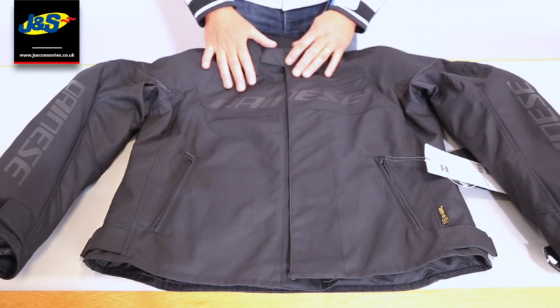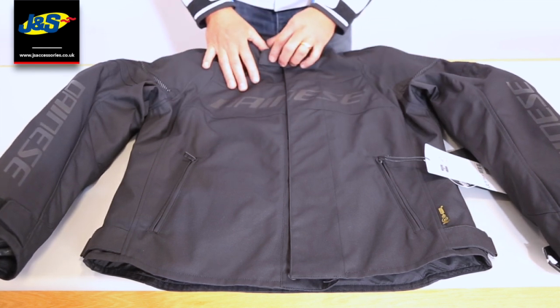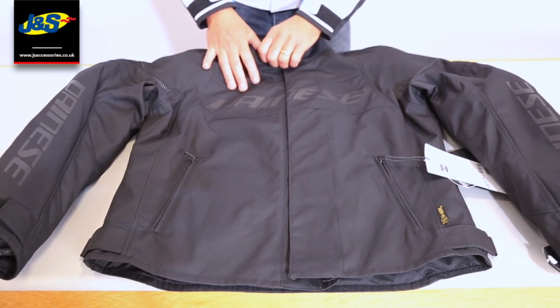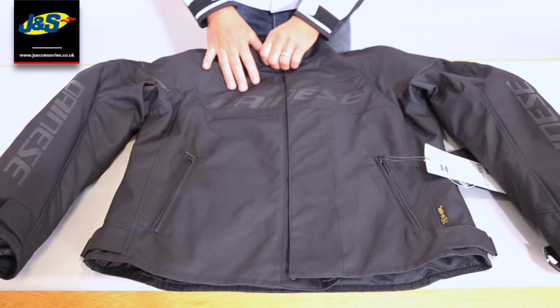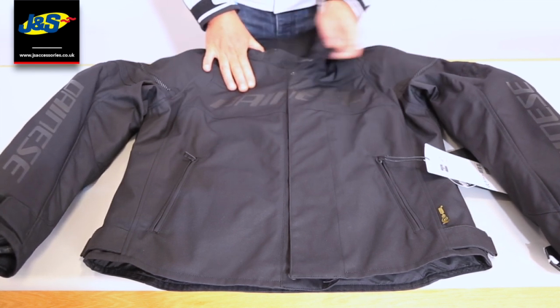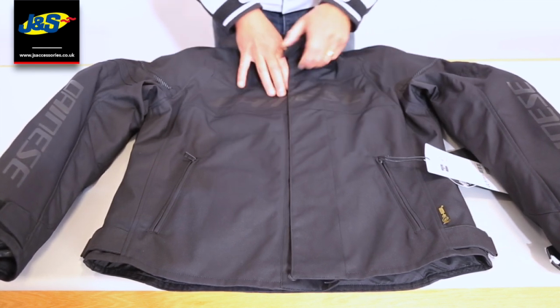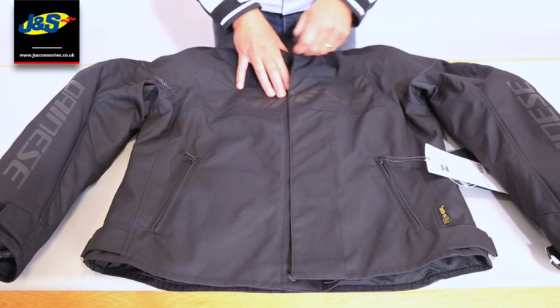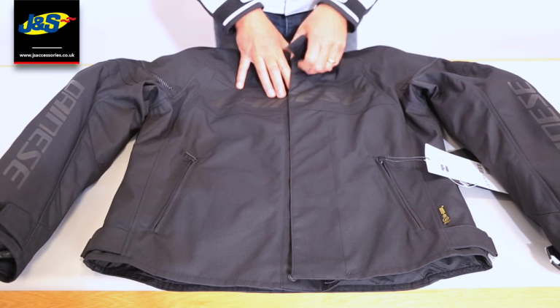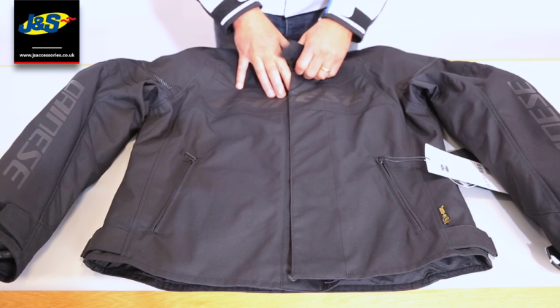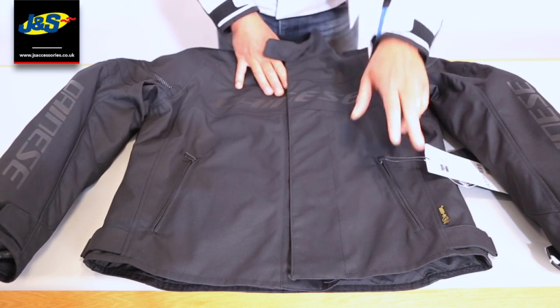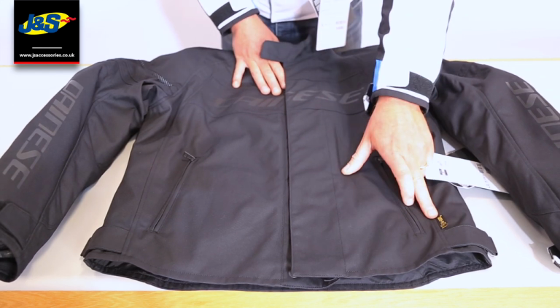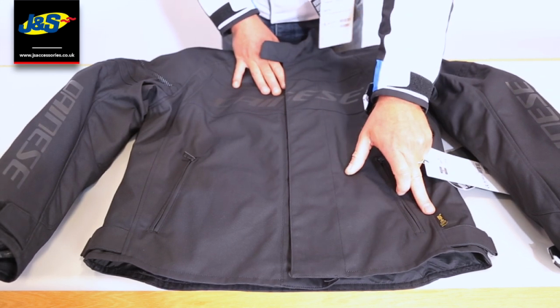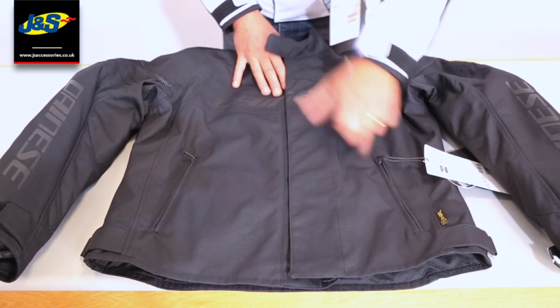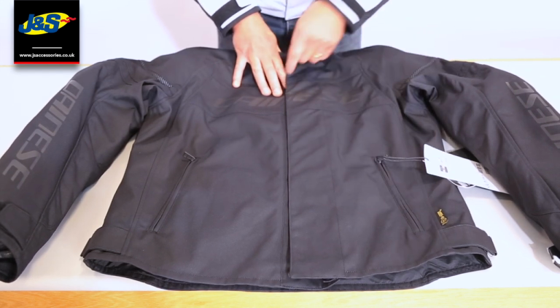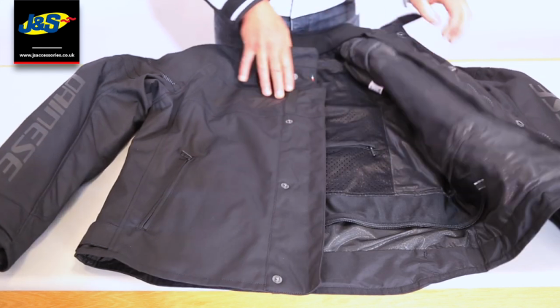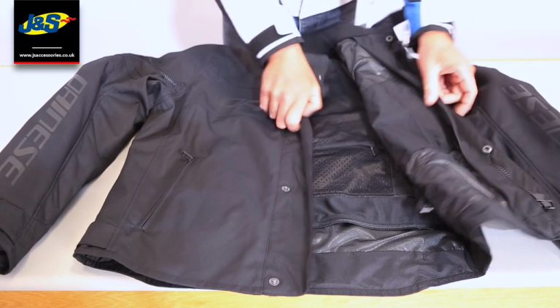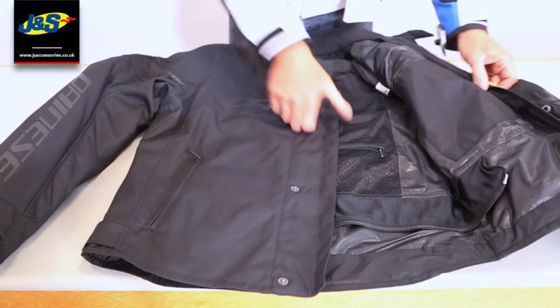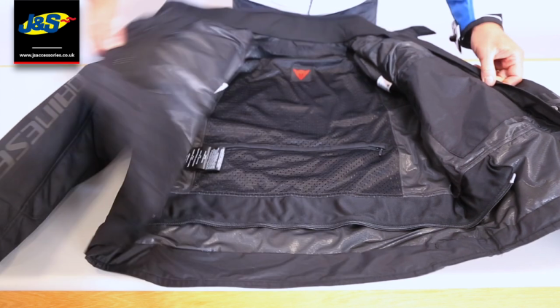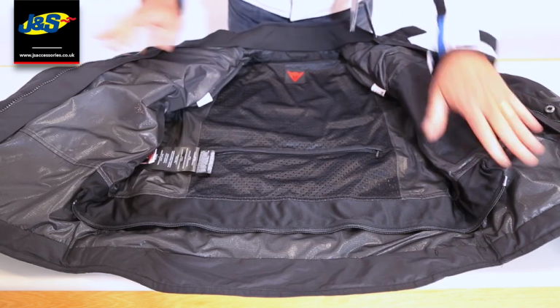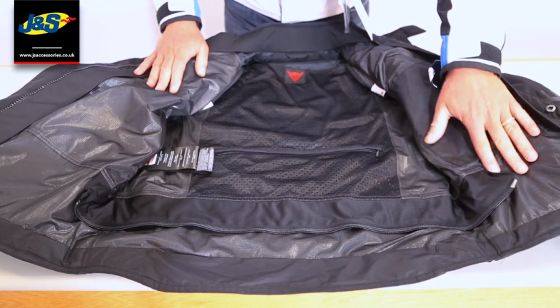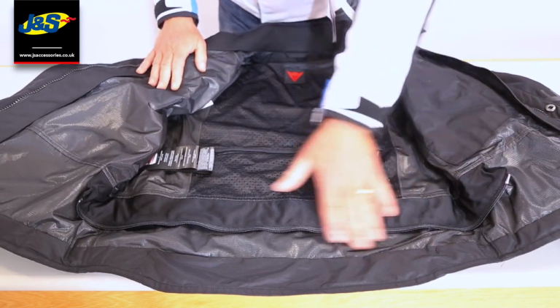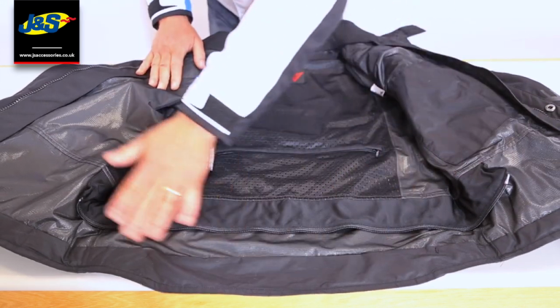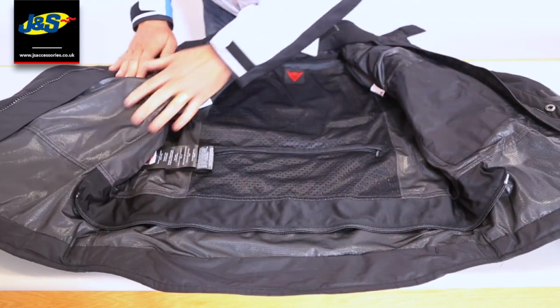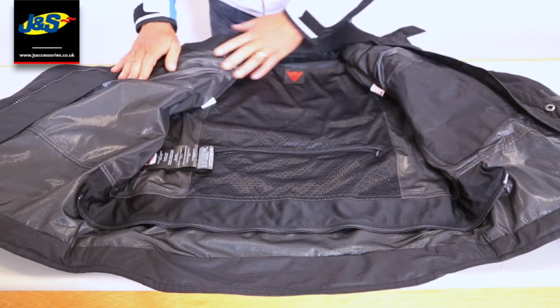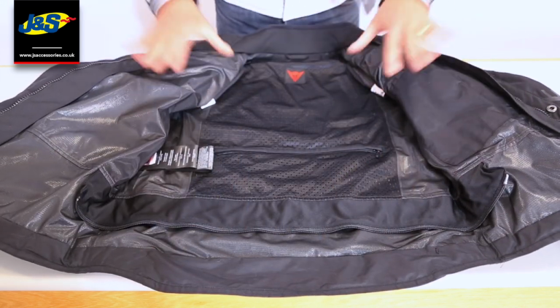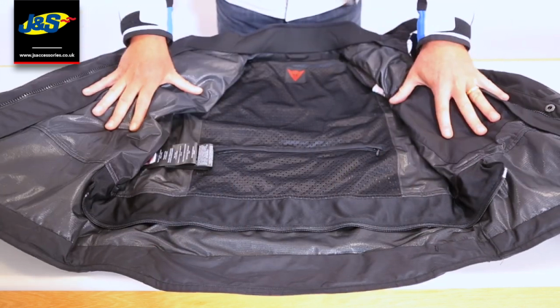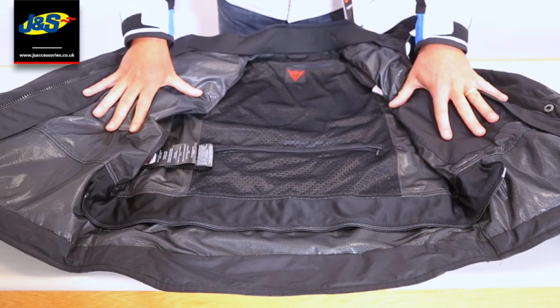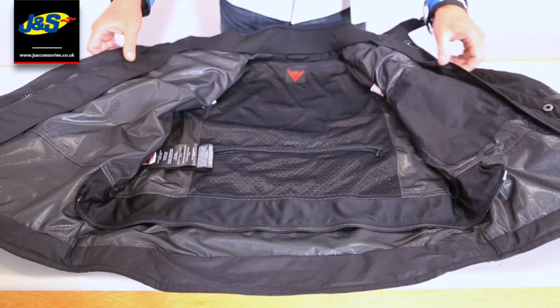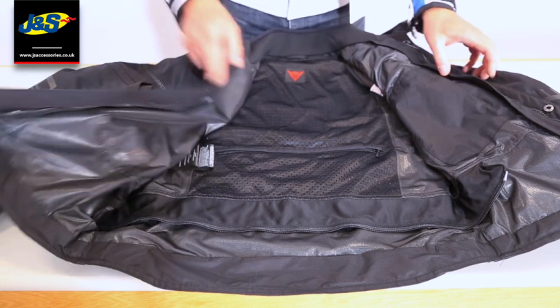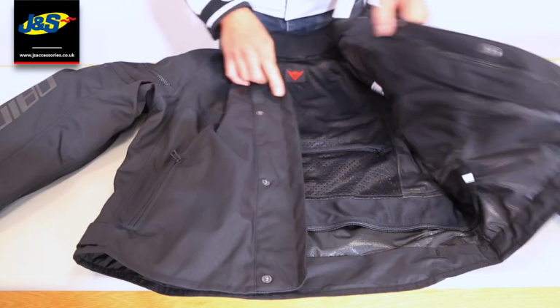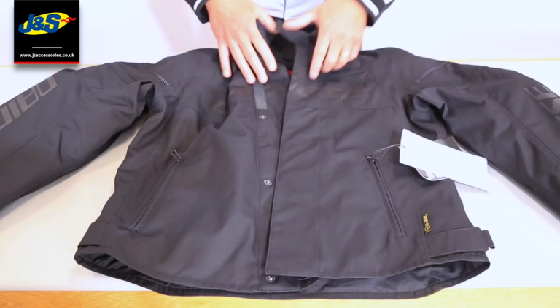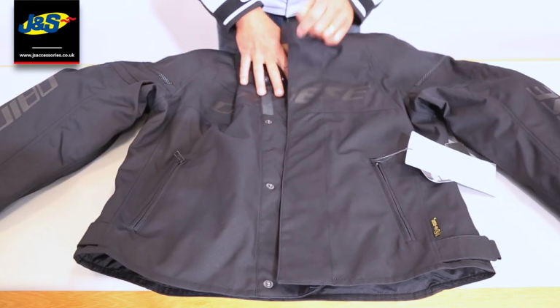Some of the nice features on this jacket is the fact that even though it's waterproof, it's got the Dainese D-Dry liner — I'll show you right there. That's the D-Dry liner, so that's your waterproof liner. It's fixed into the jacket.